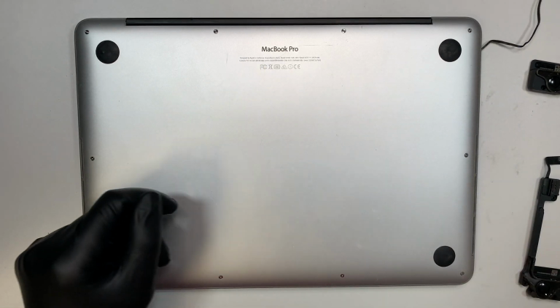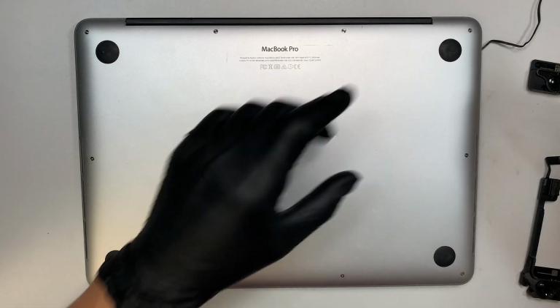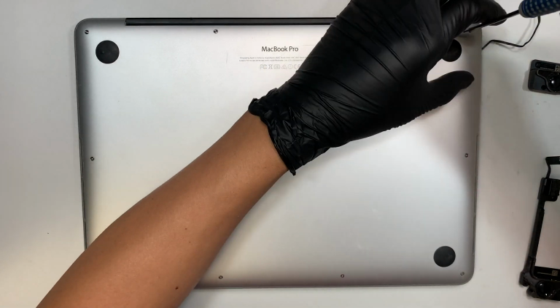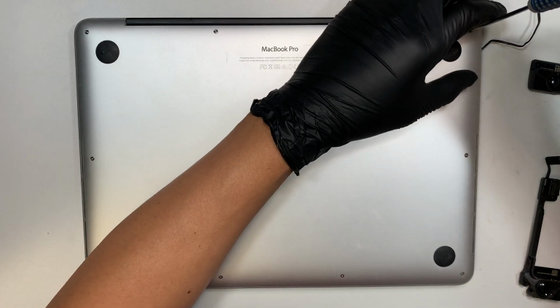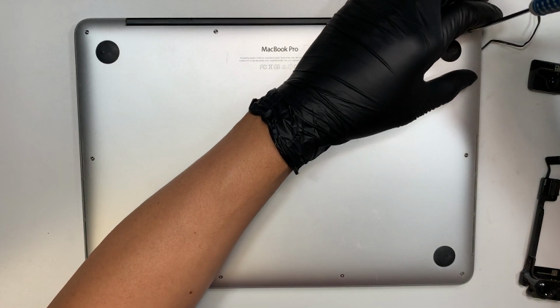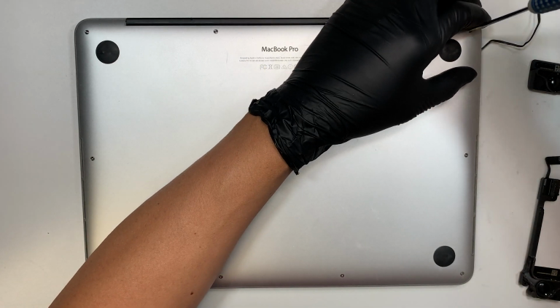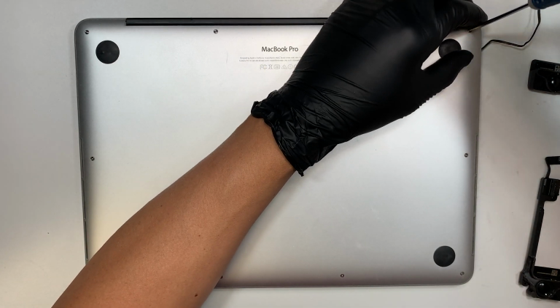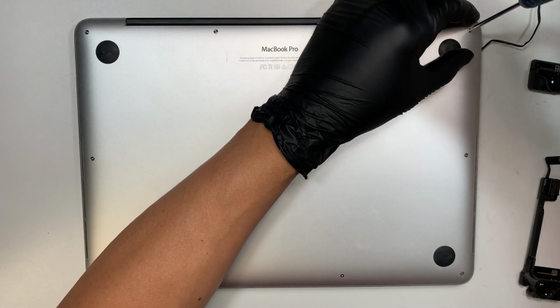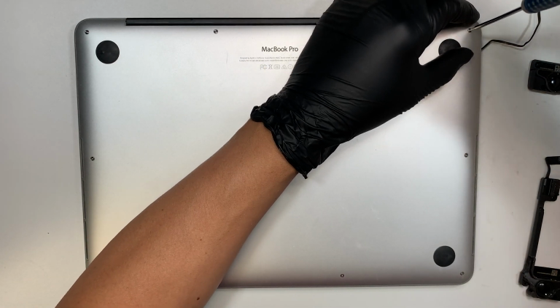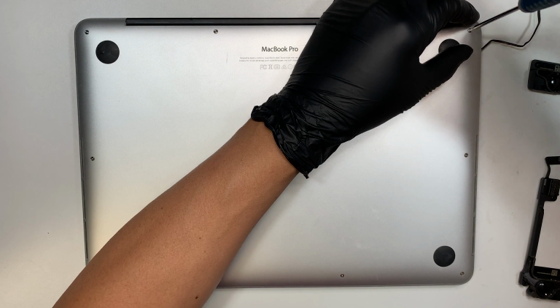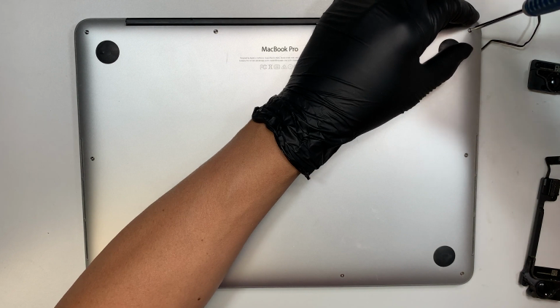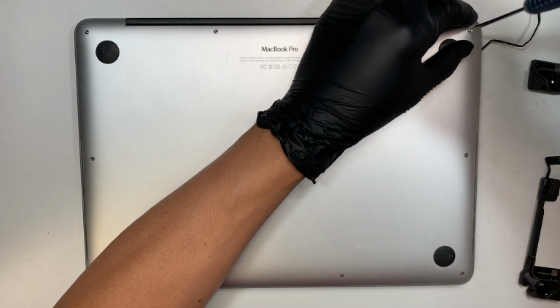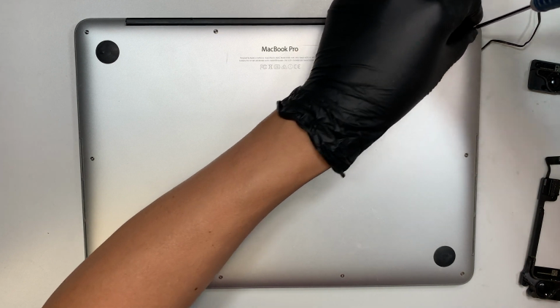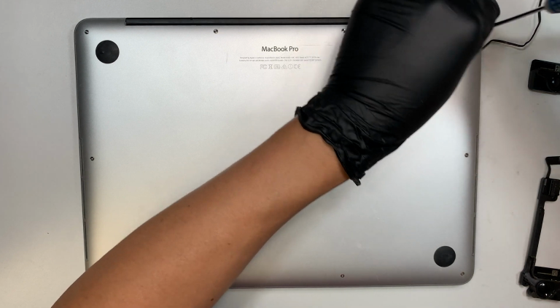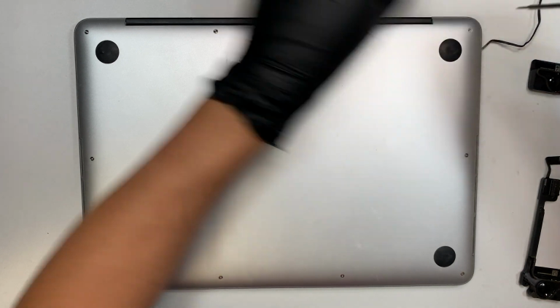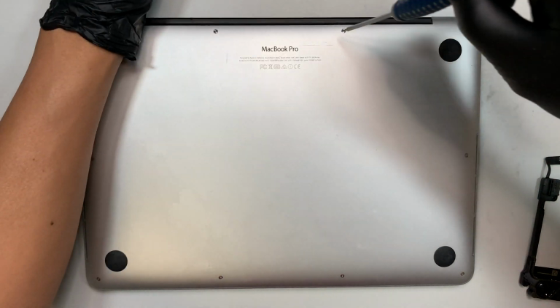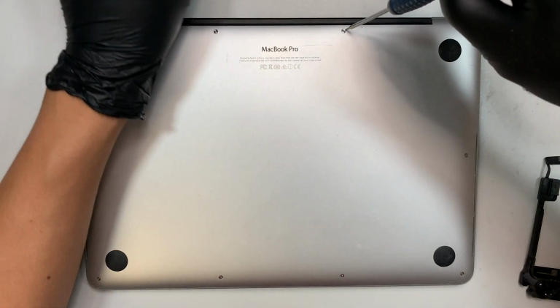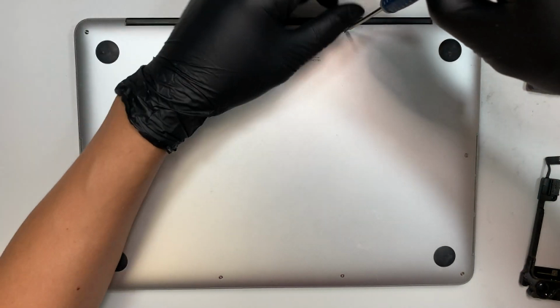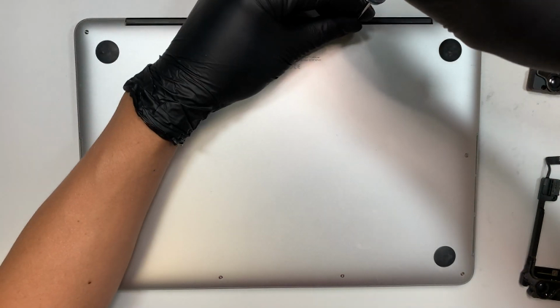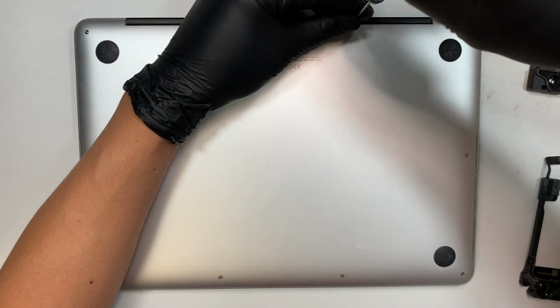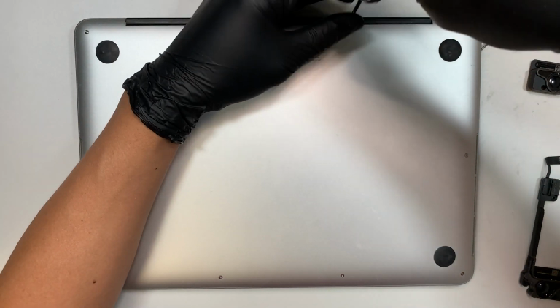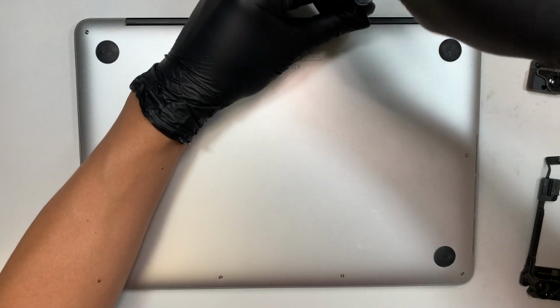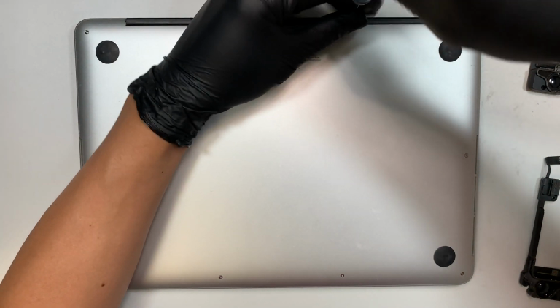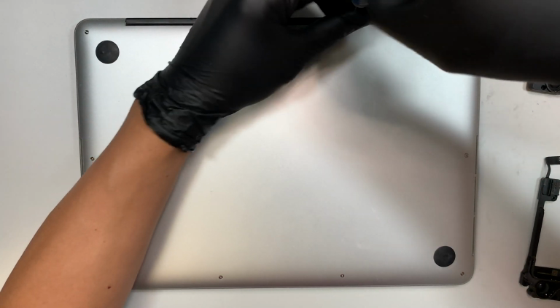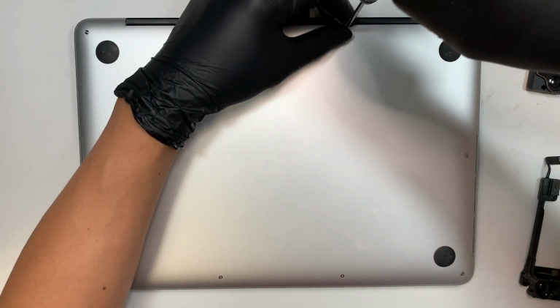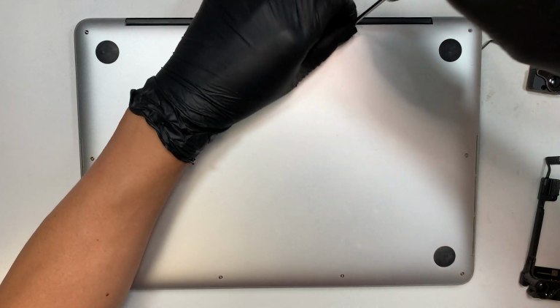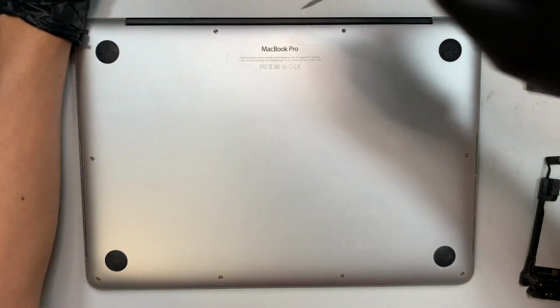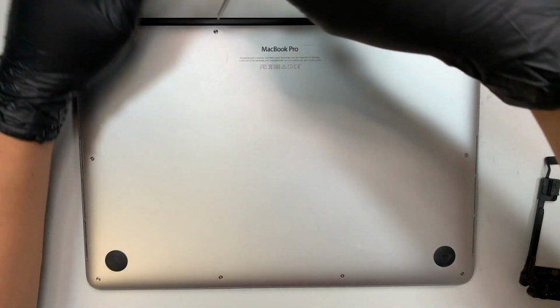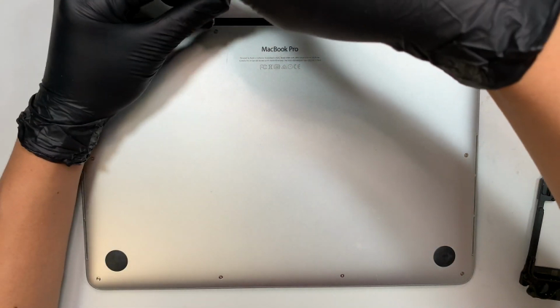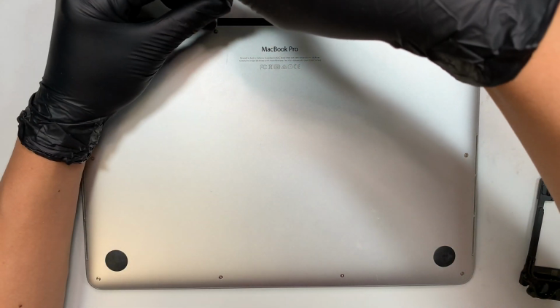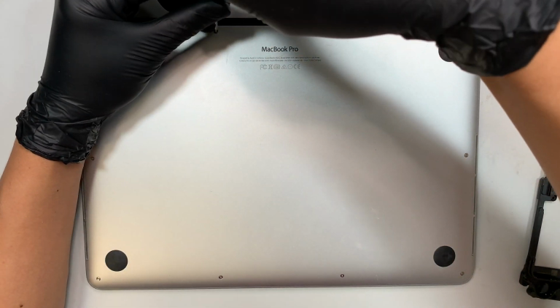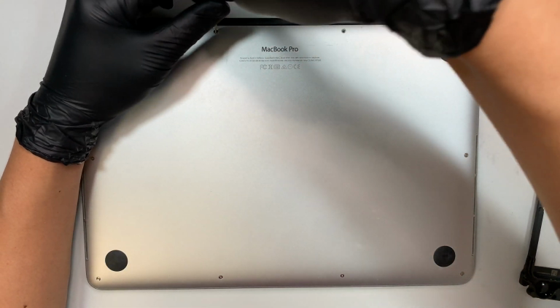The first thing we need to do is remove the screws on the back plate. These screws require a pentalobe screwdriver, so go ahead and remove them.